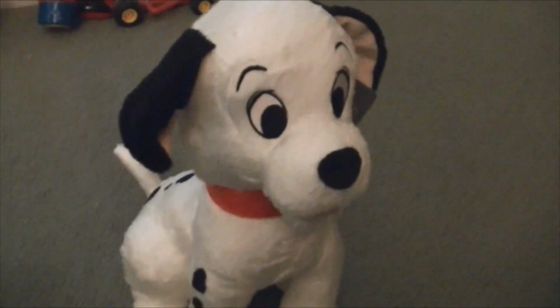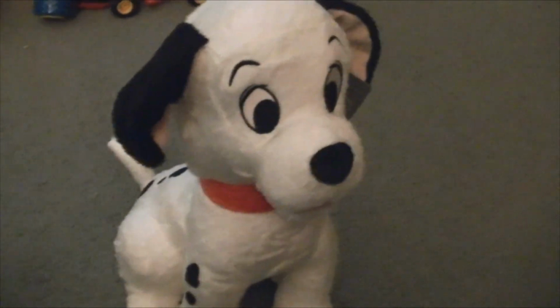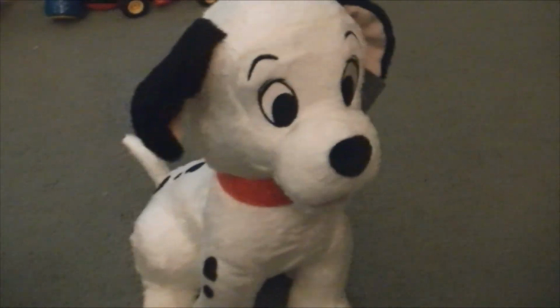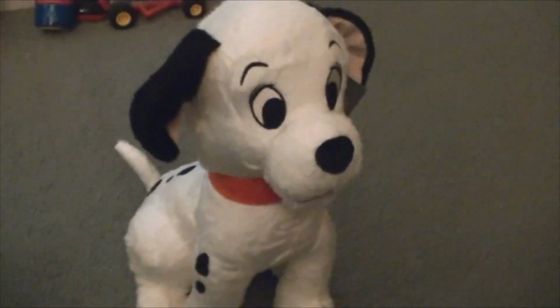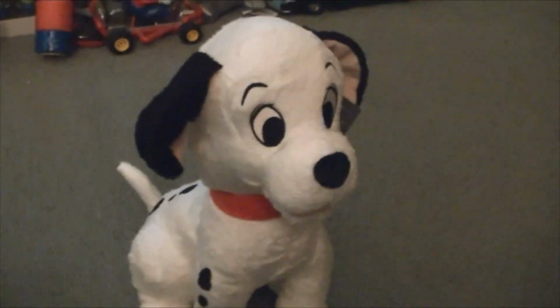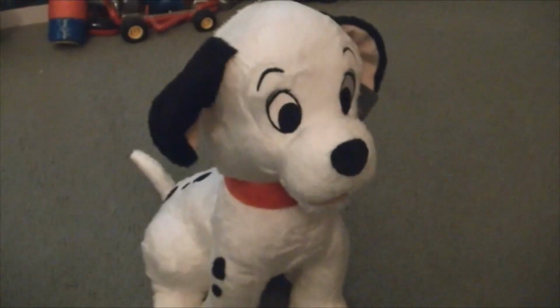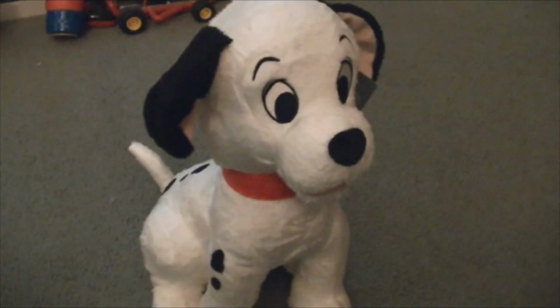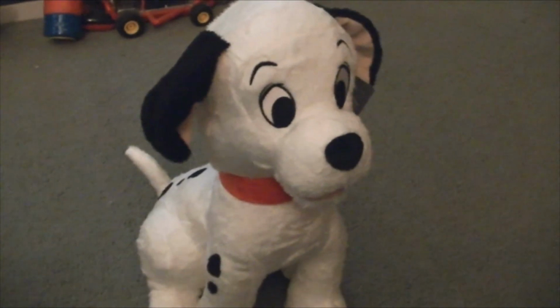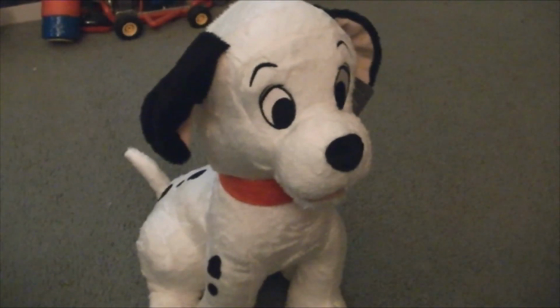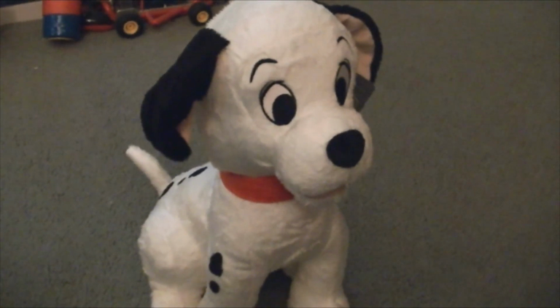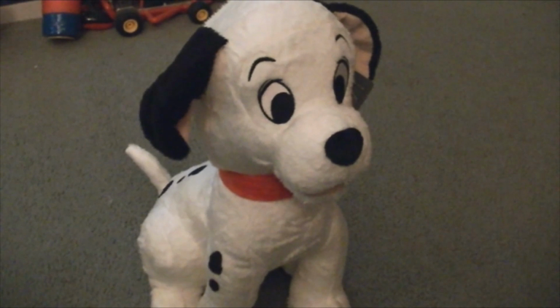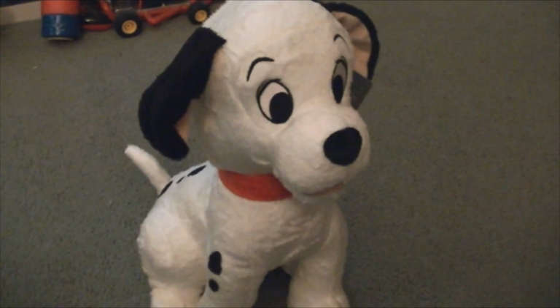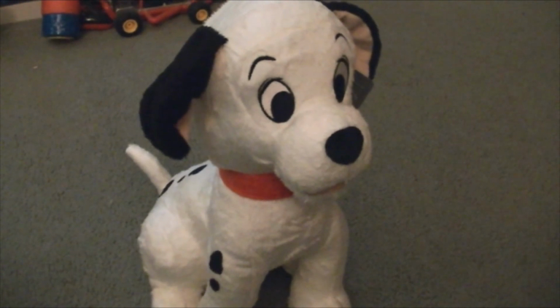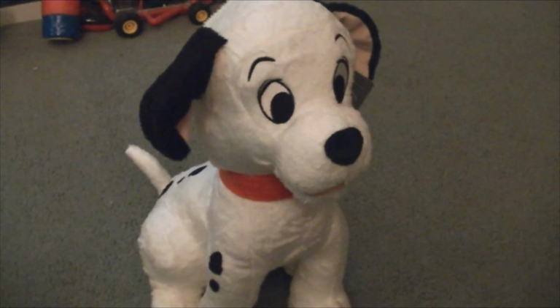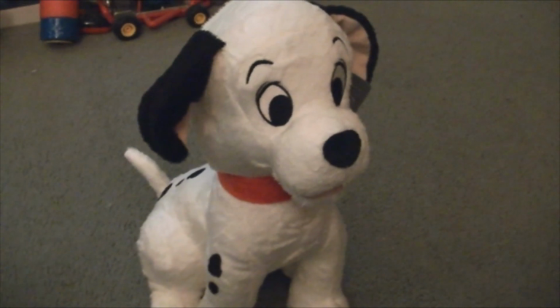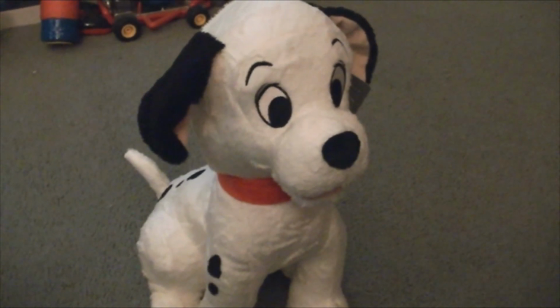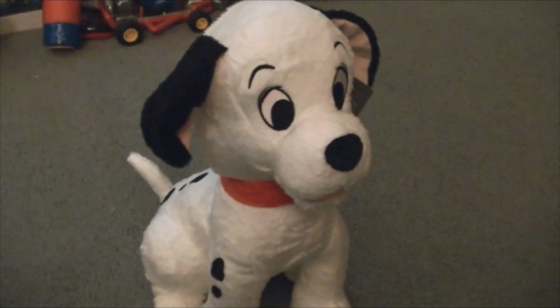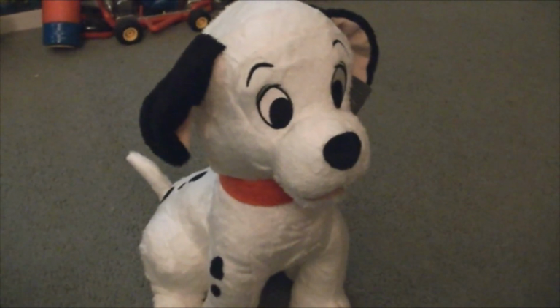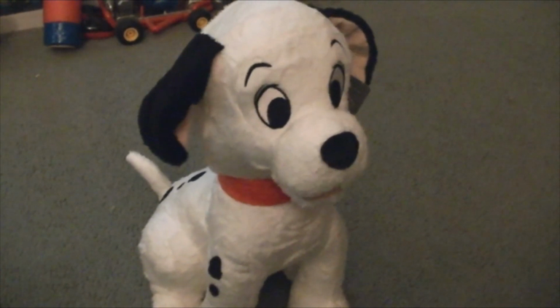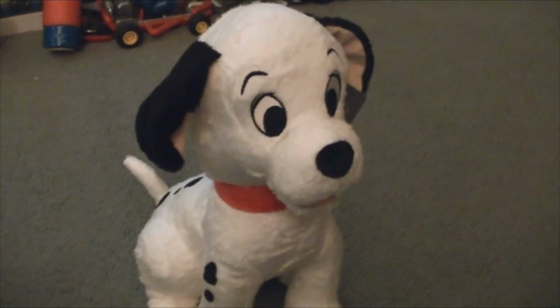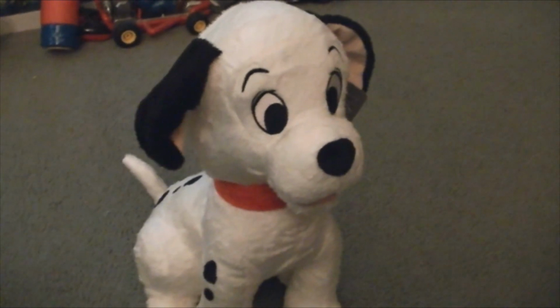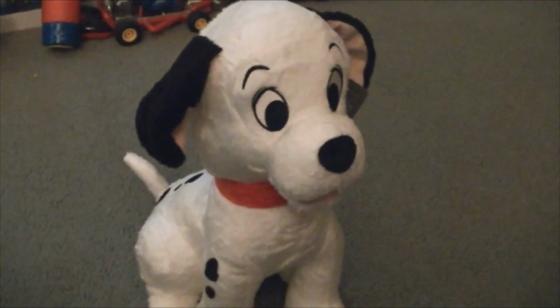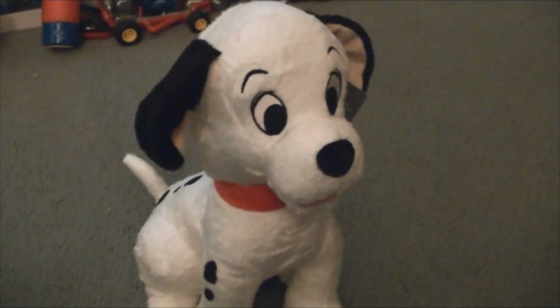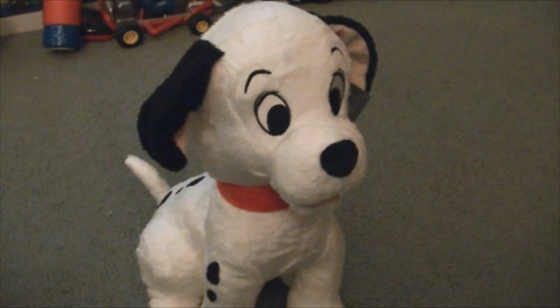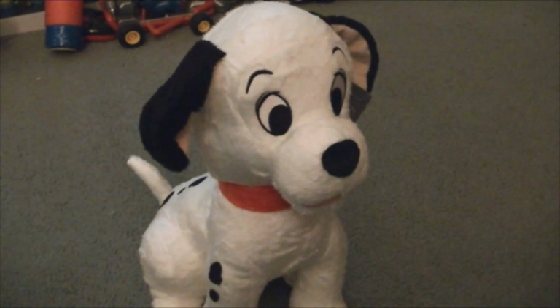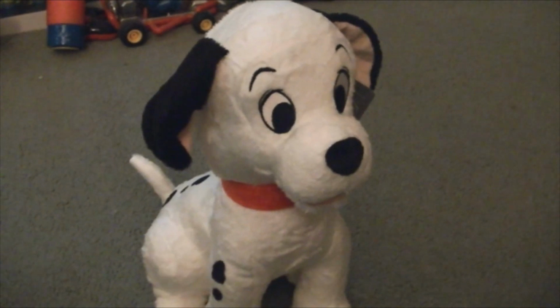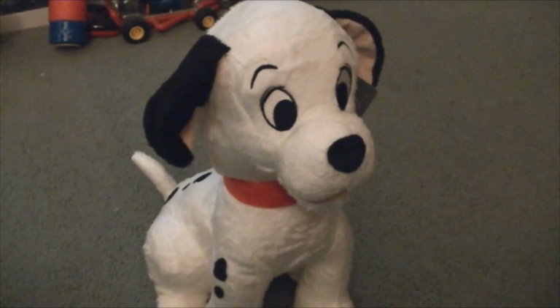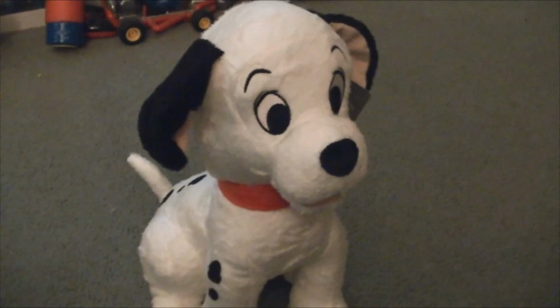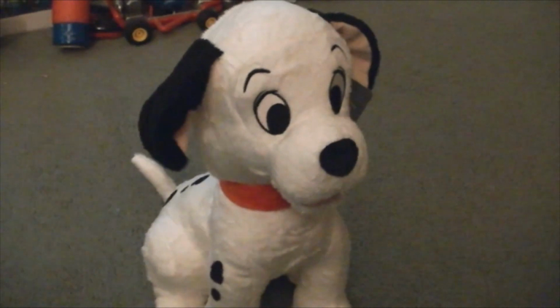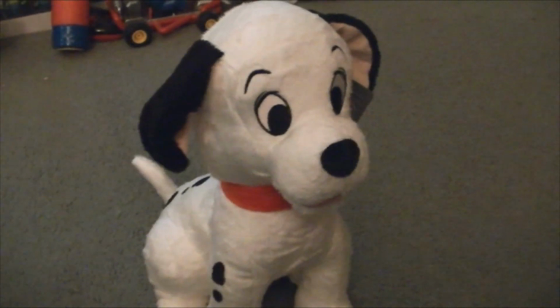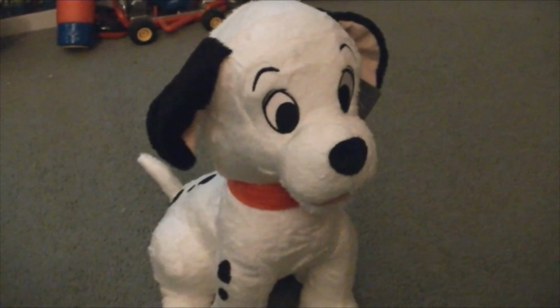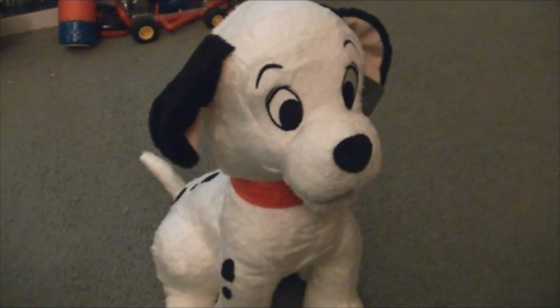Overall I think it's a very cool looking plush. I would definitely recommend it to any true Disney fan, and I'd say it's a great plush.